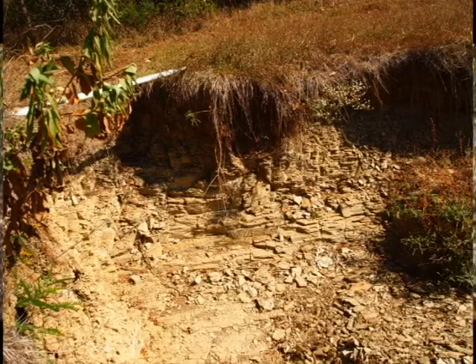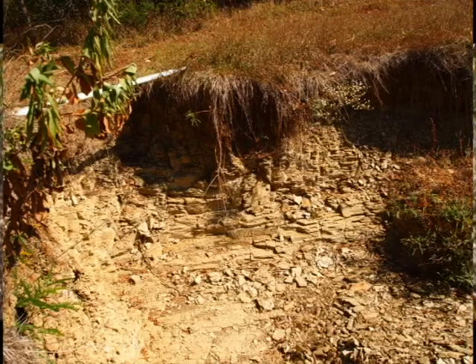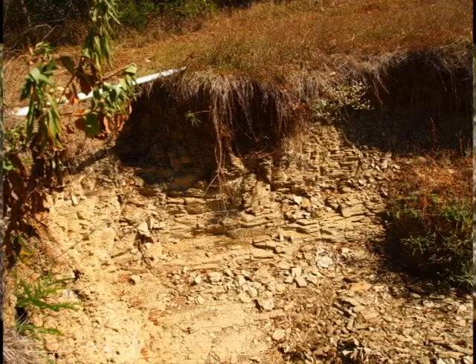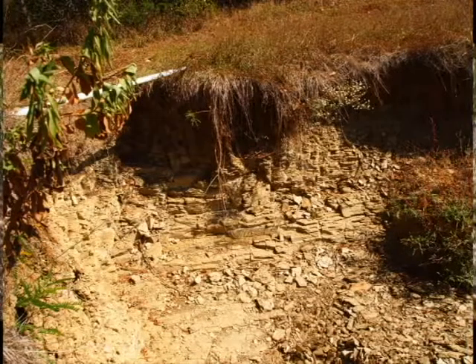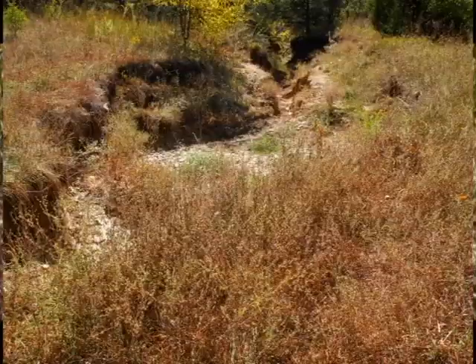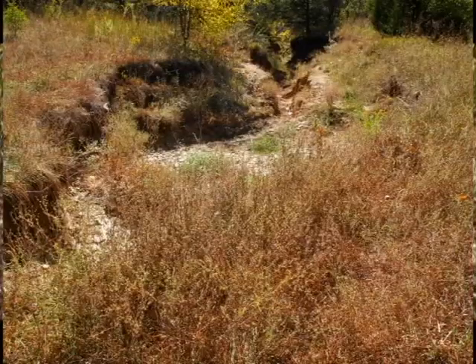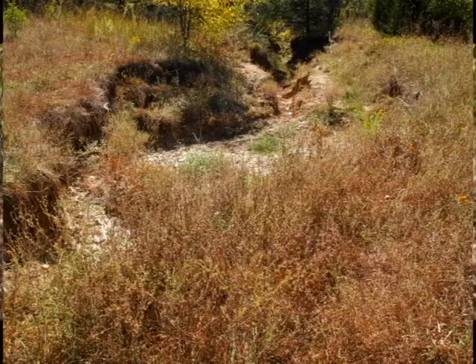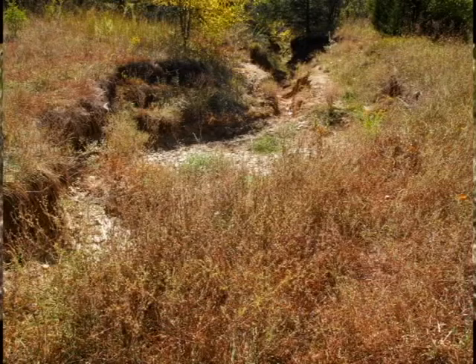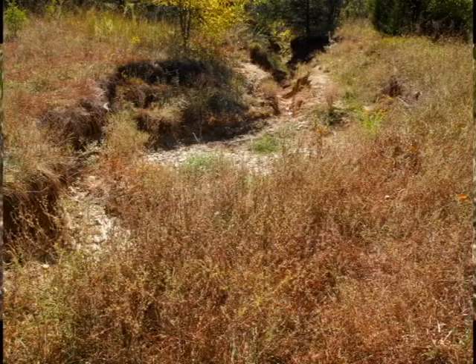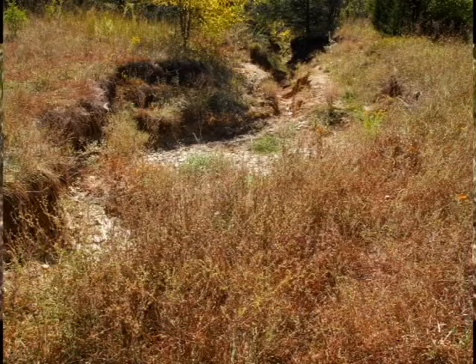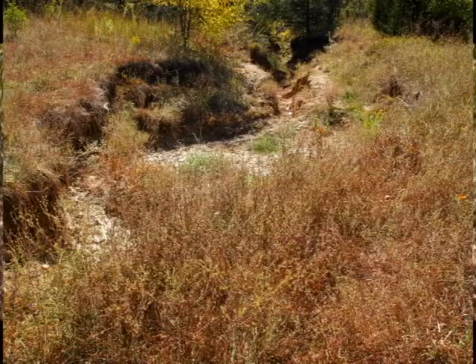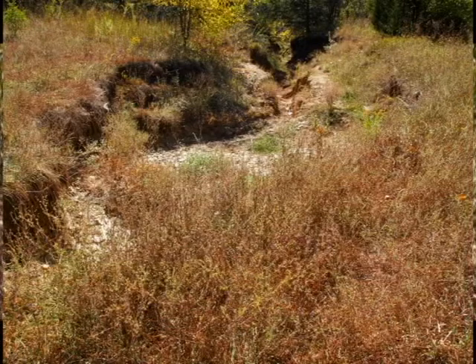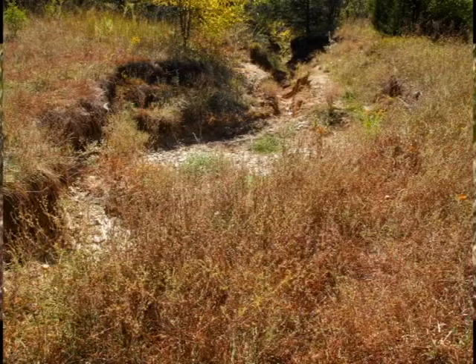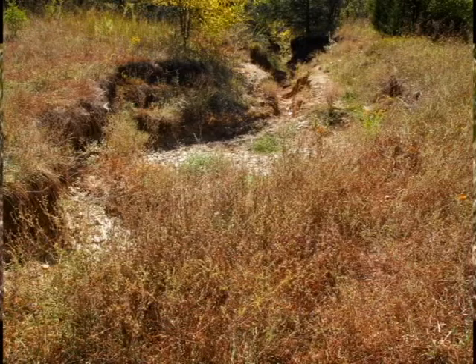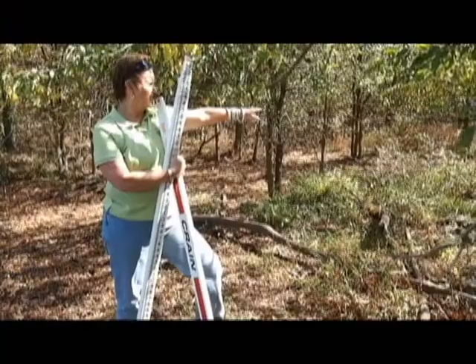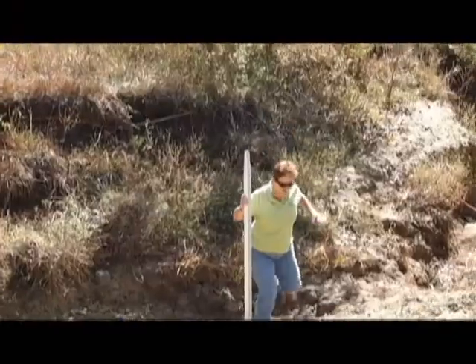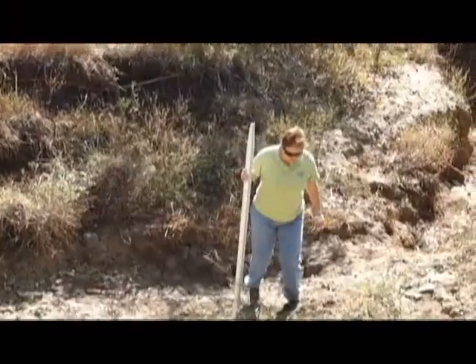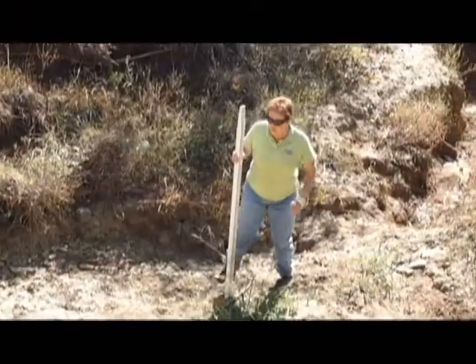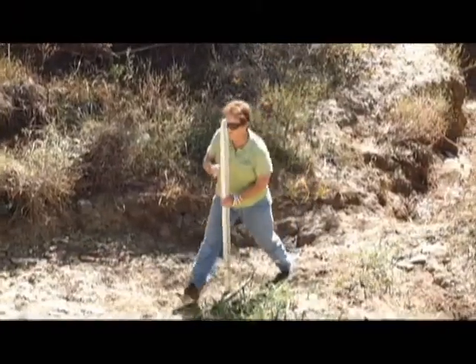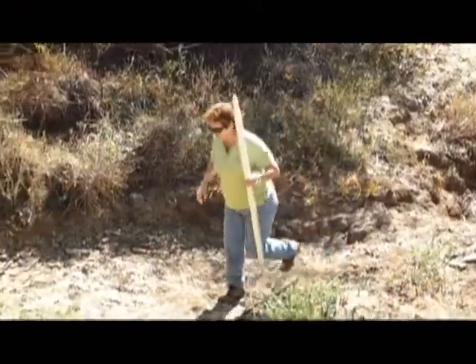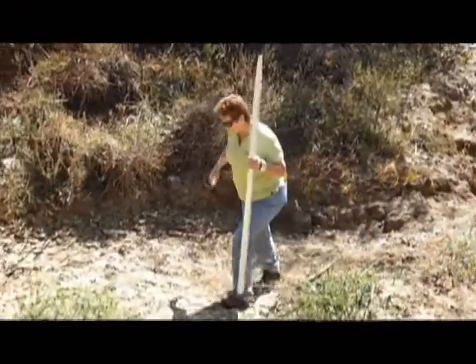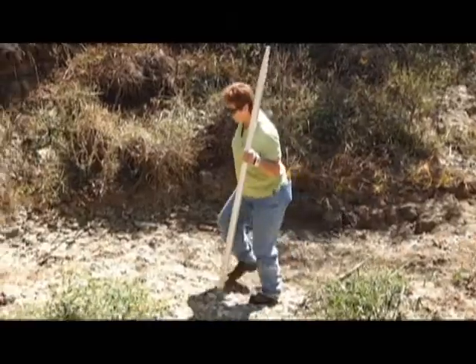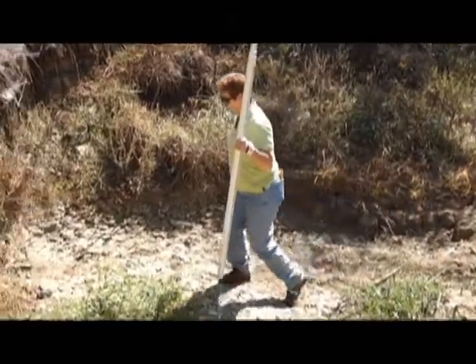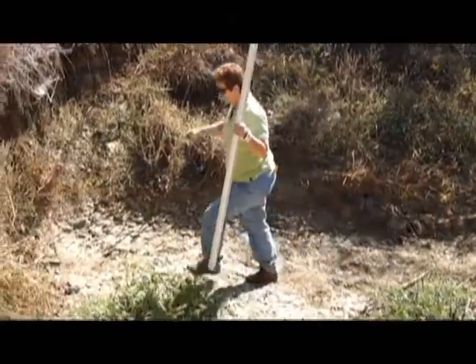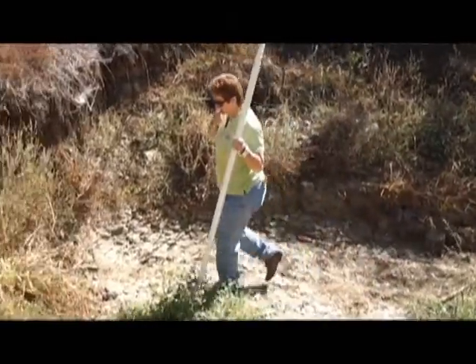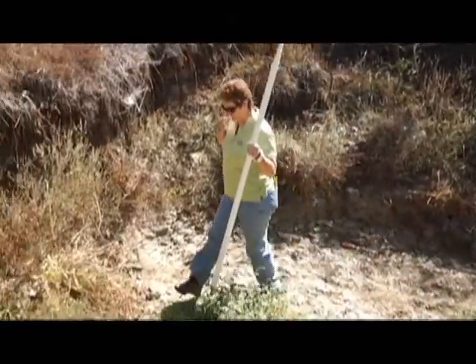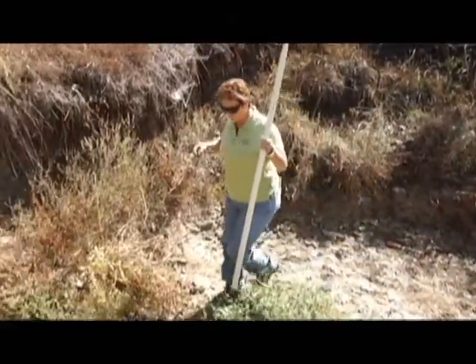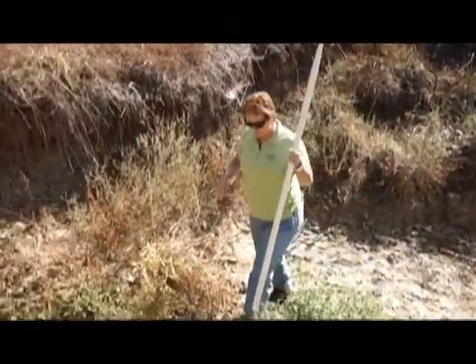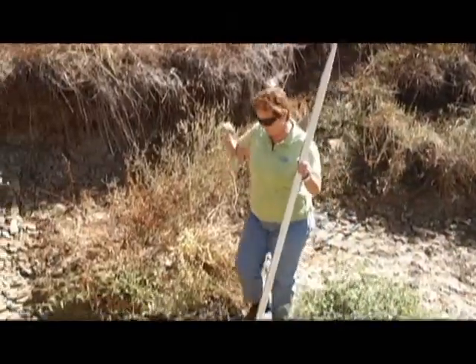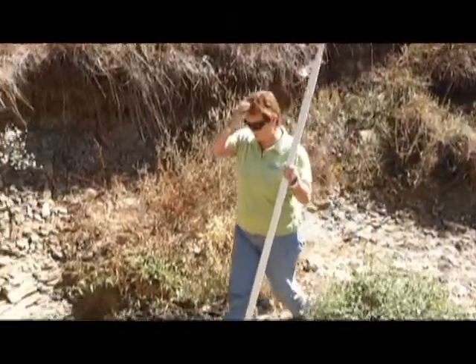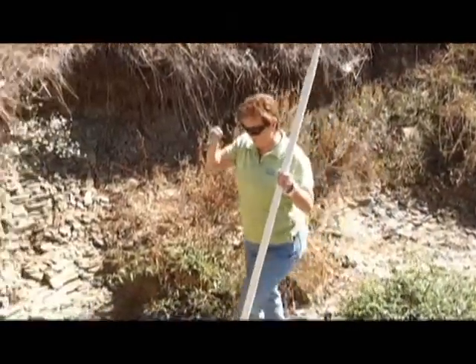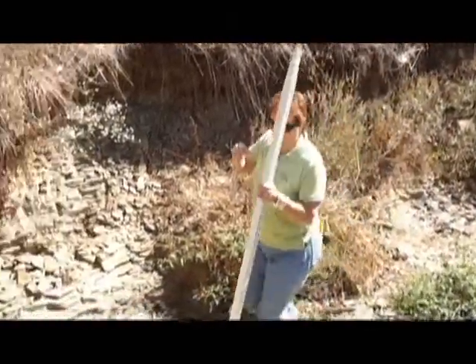So if they get an emergency spillway flow, that flow is going to concentrate in that rutted out area and then it'll make its way on down to the head cut that's just 50 feet from the mouth as well.